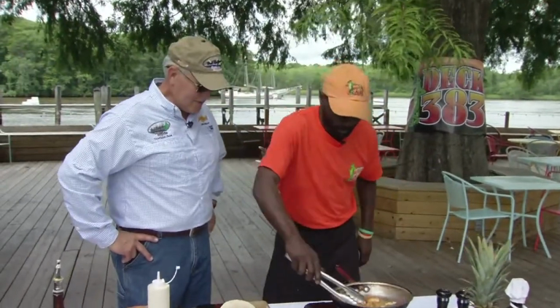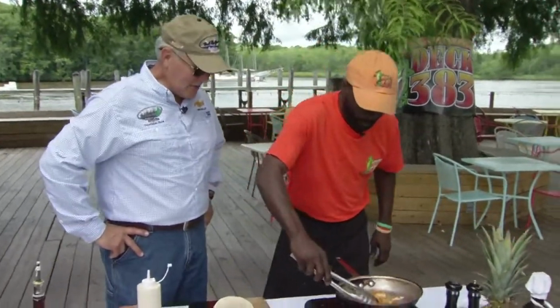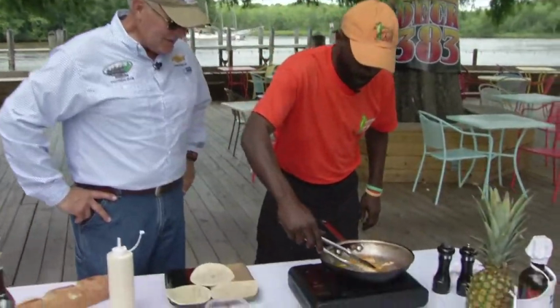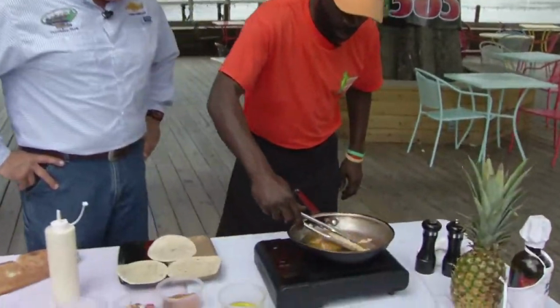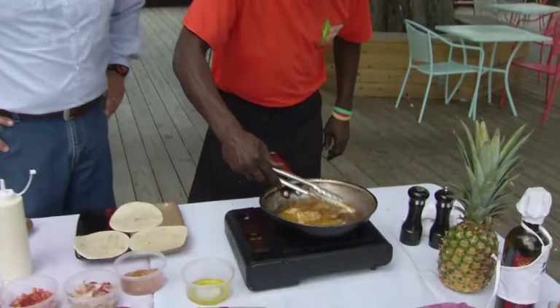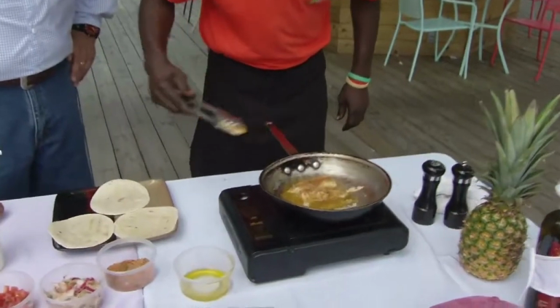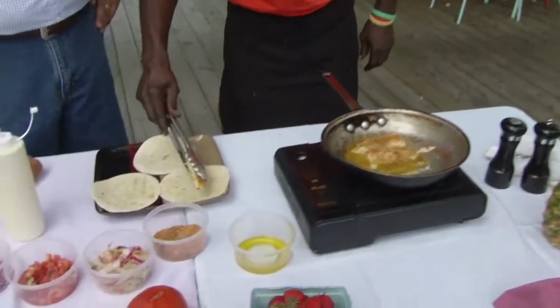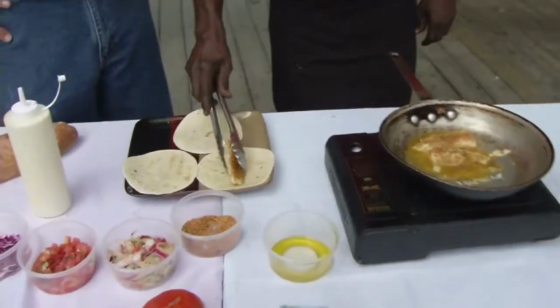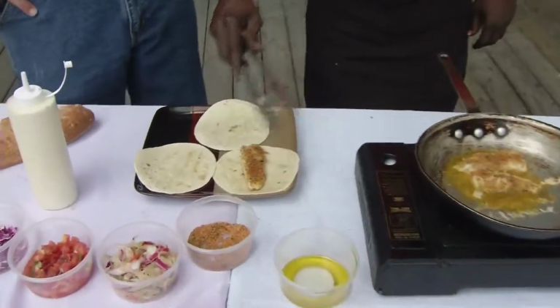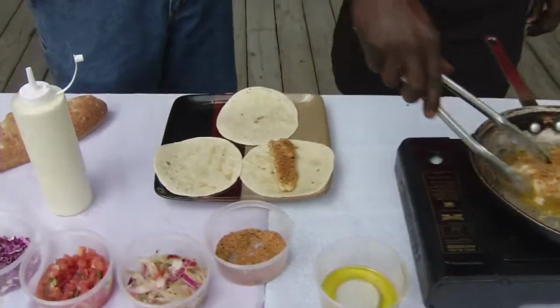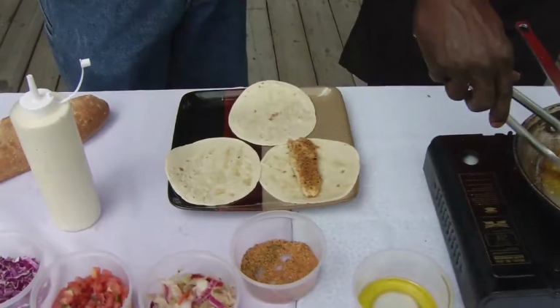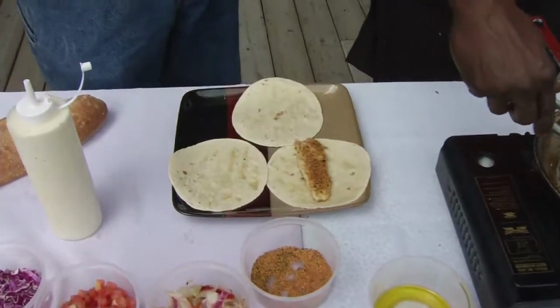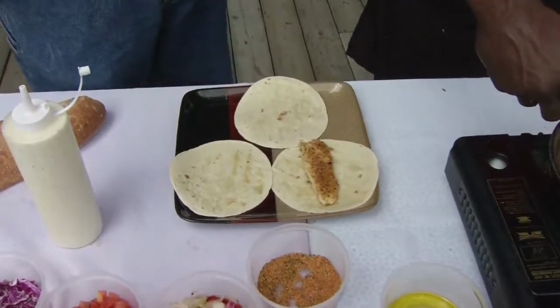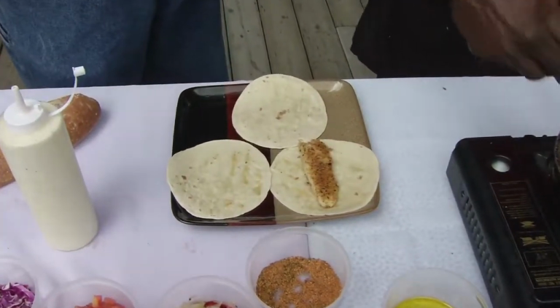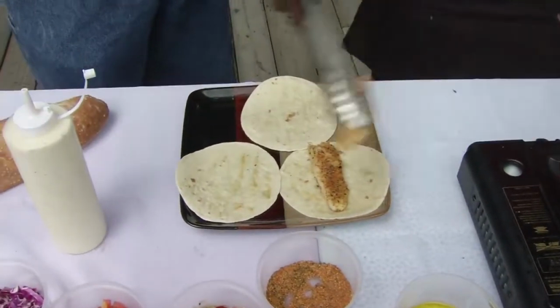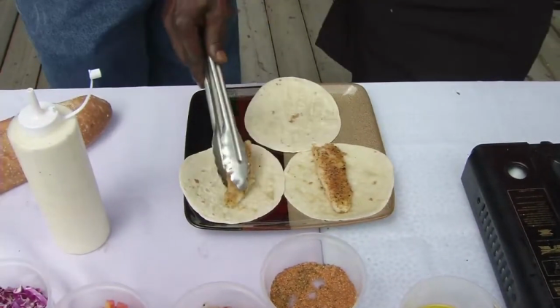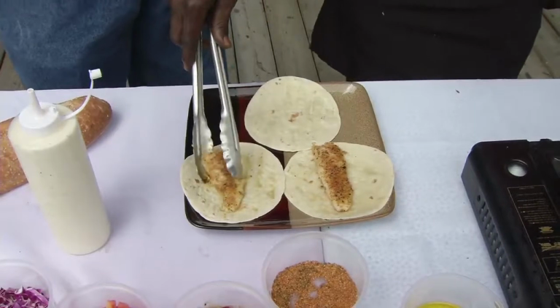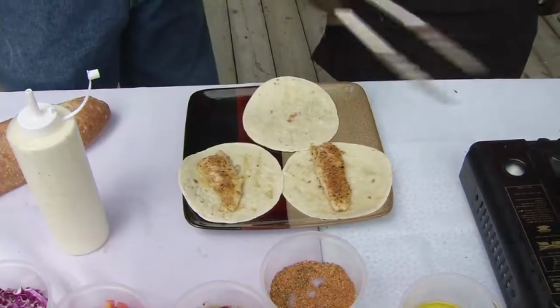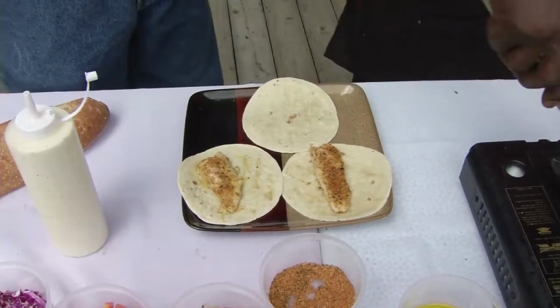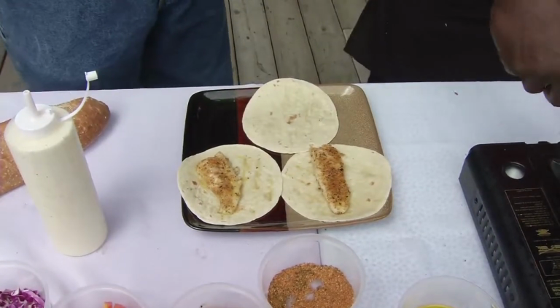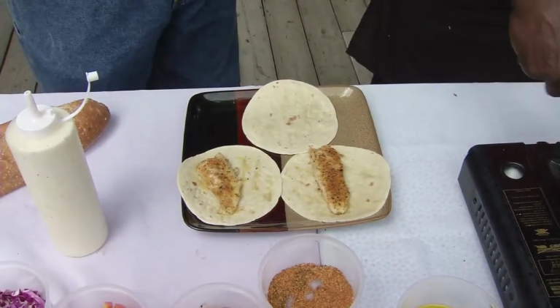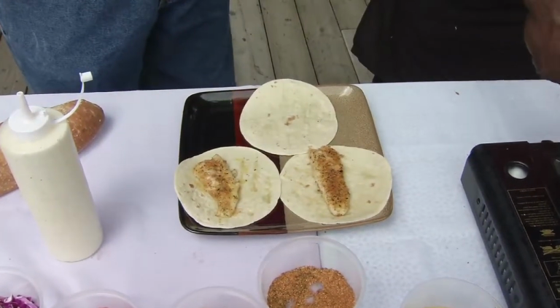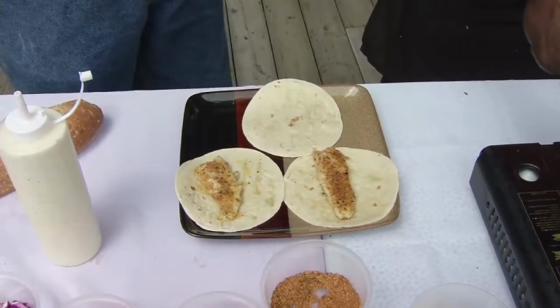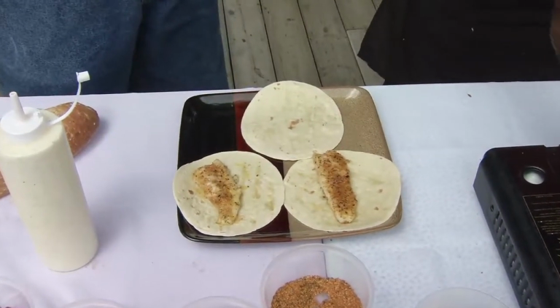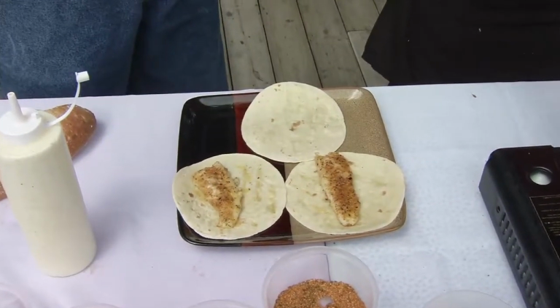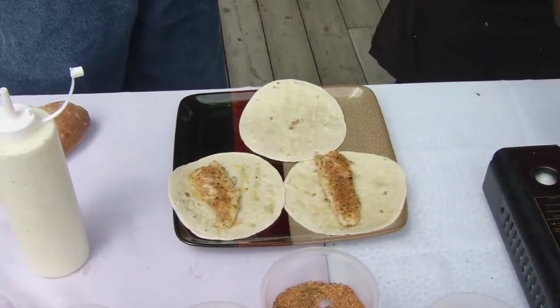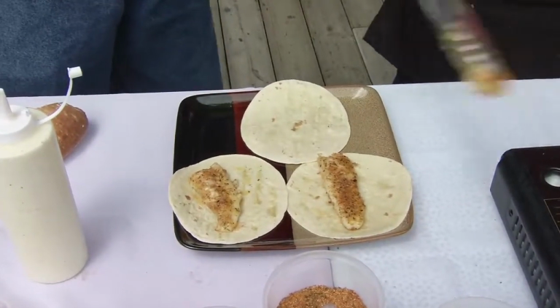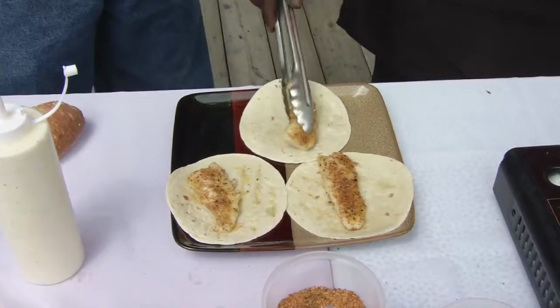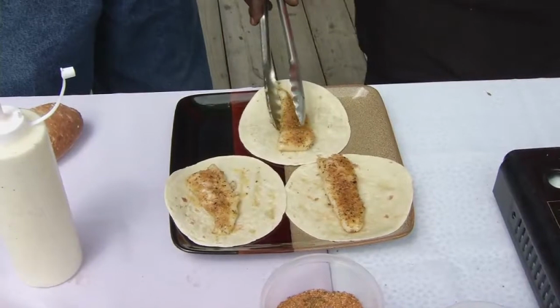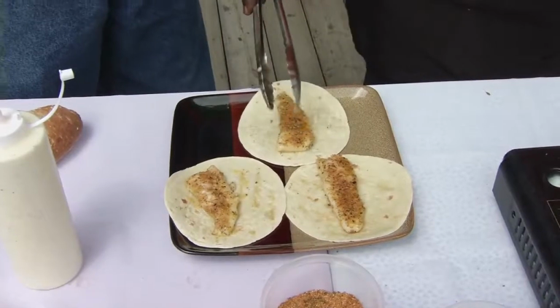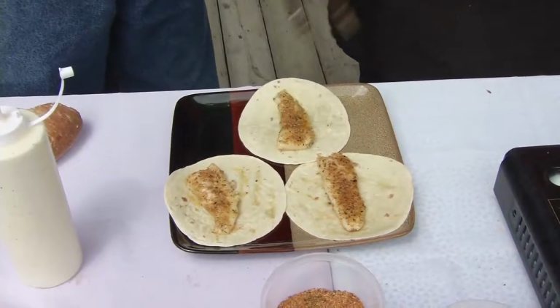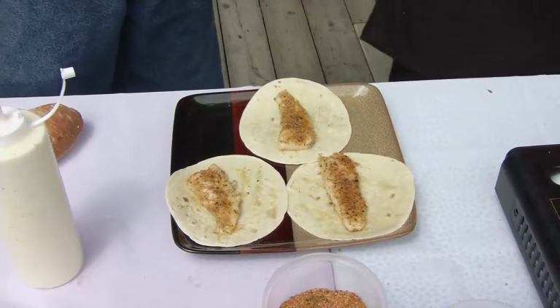Tacos coming up! Folks, if you want a copy of Jermaine's recipe, just log on to bobredfern.com. And that's a staple here at Deck 383 — we sell a lot of these.